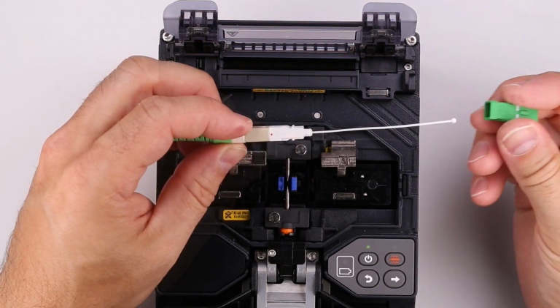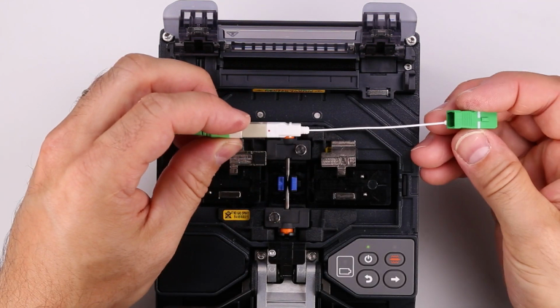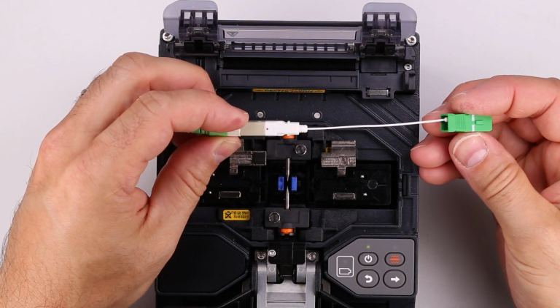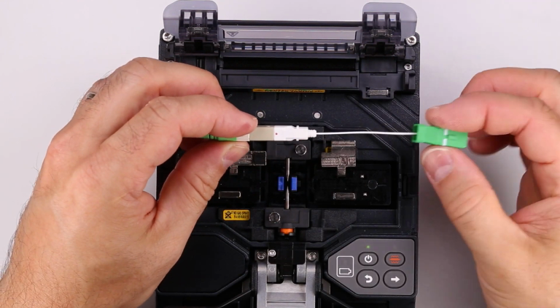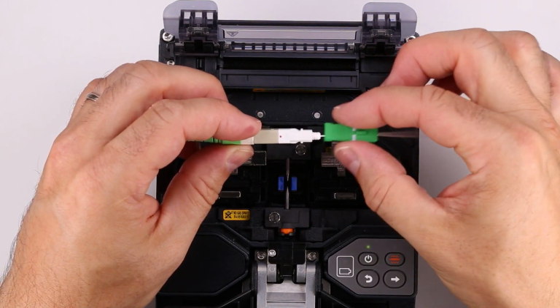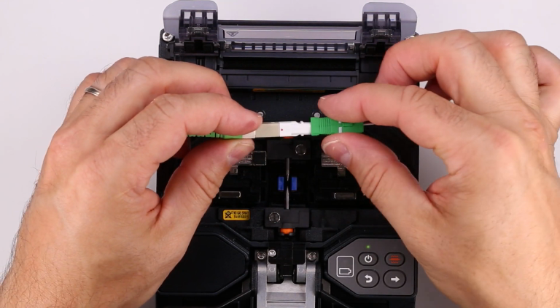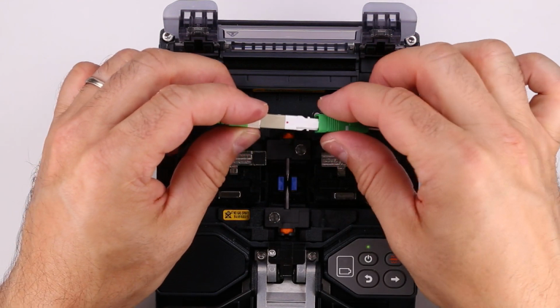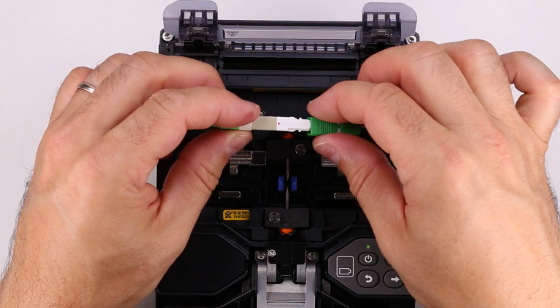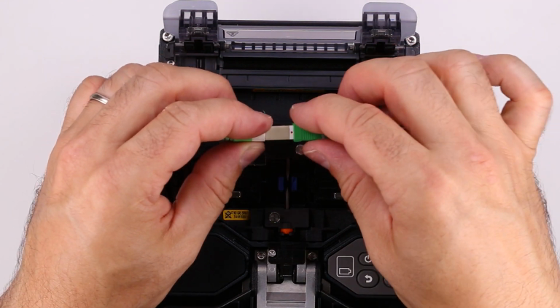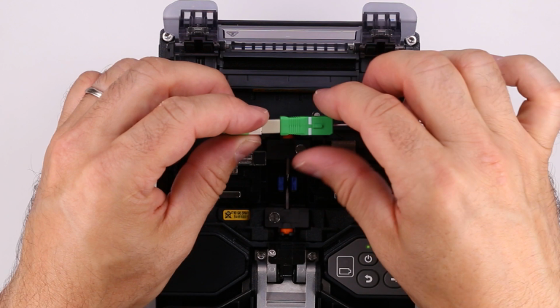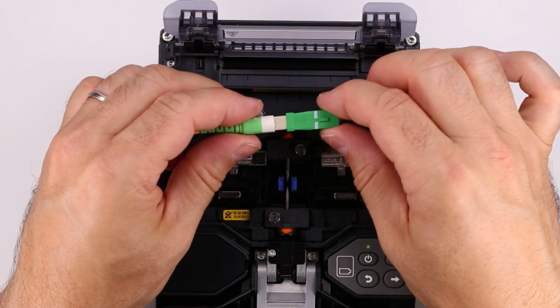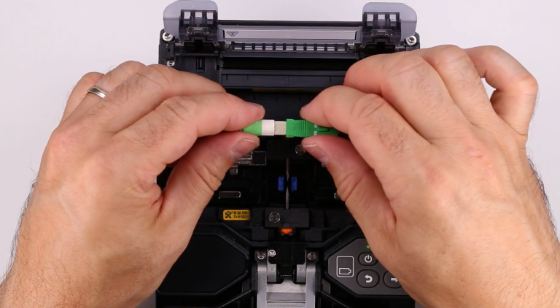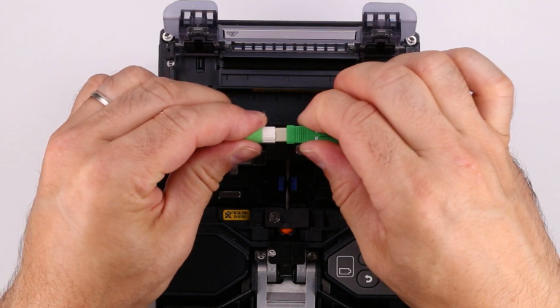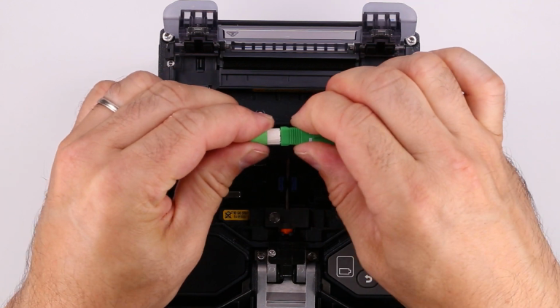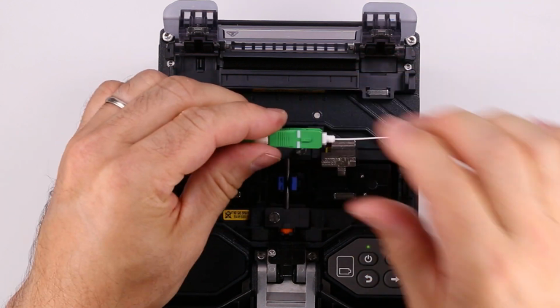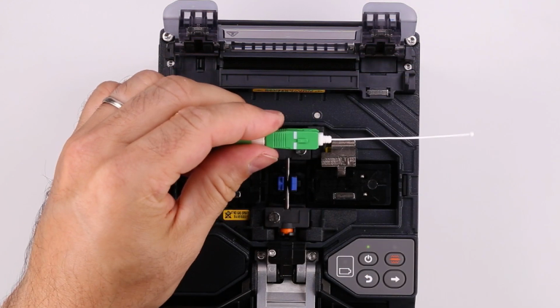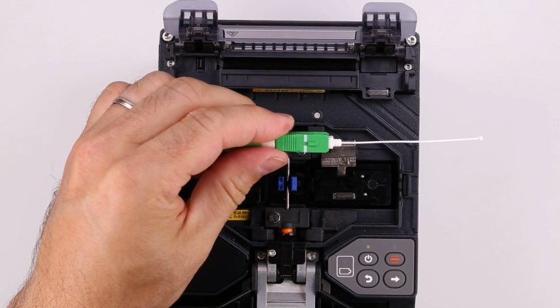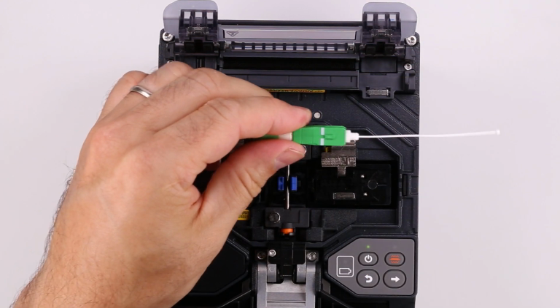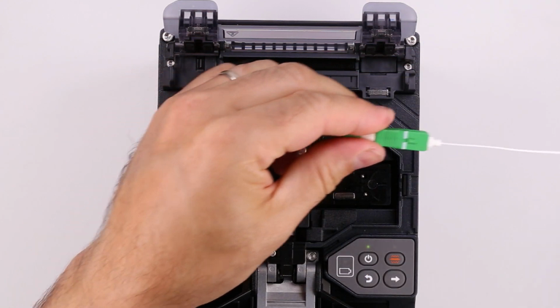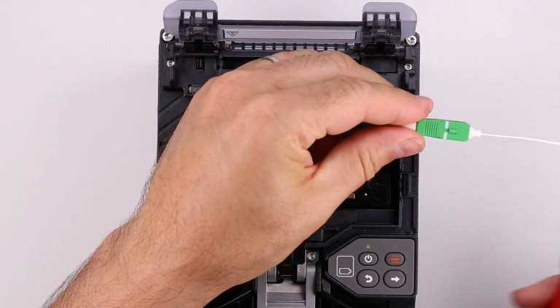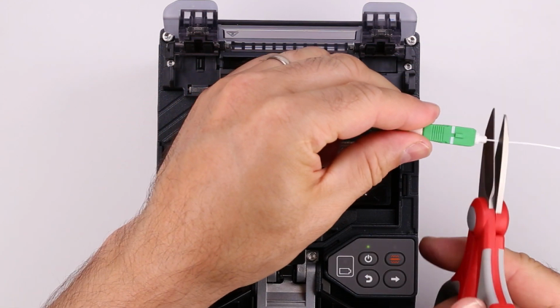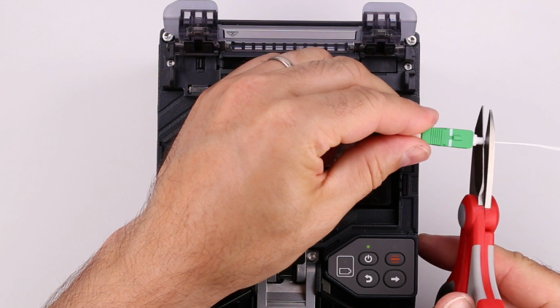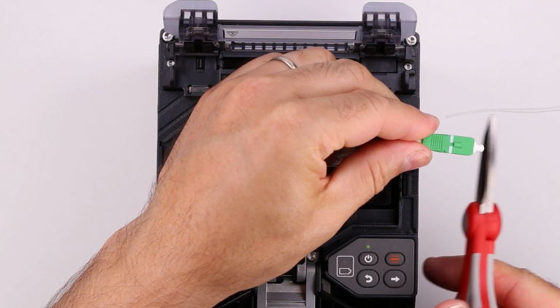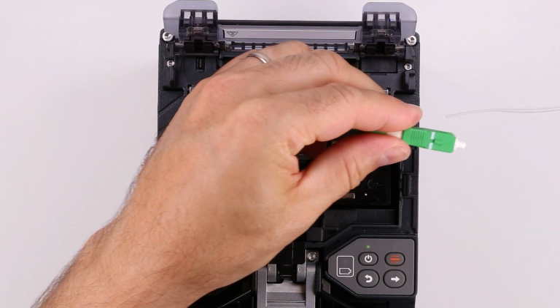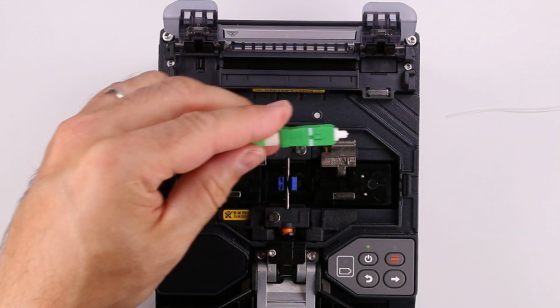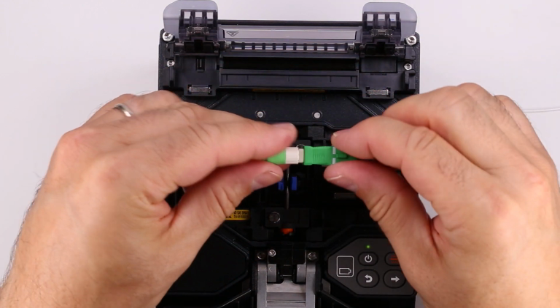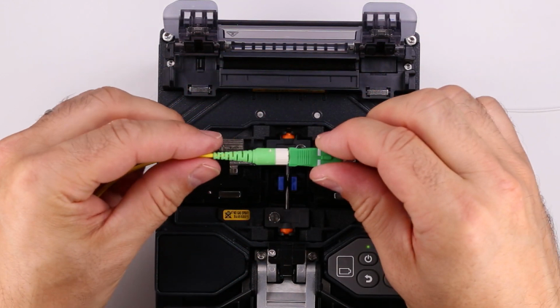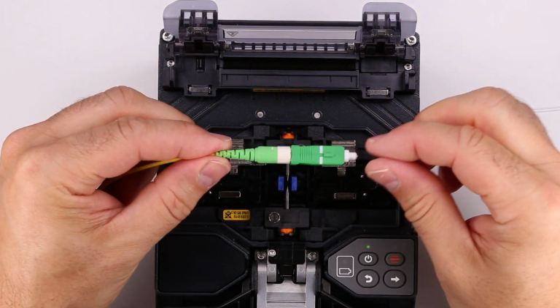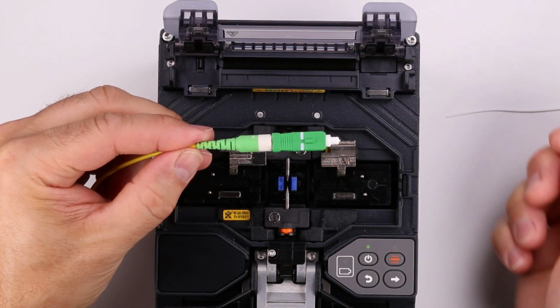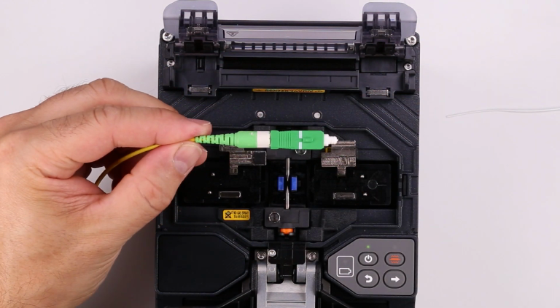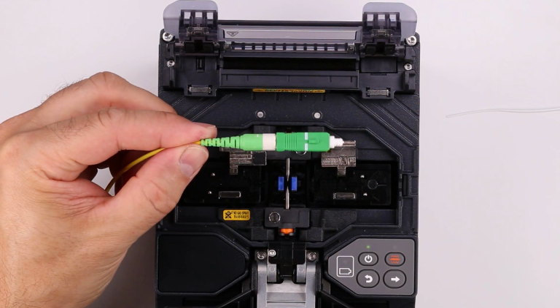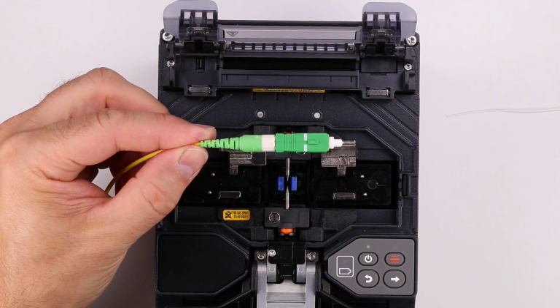Align the outer housing with the inner housing and slide it into place. The red triangle on the inner housing aligns with the key on the outer housing. Cut the plastic handle from the dust cap to complete the connector installation.